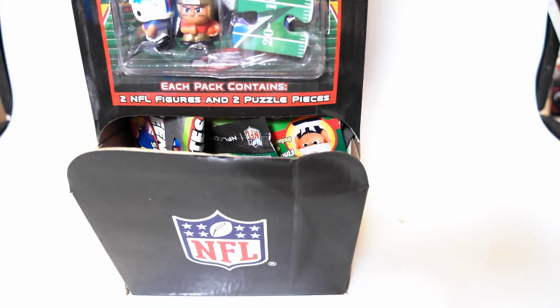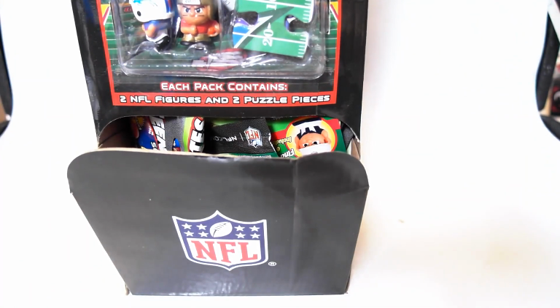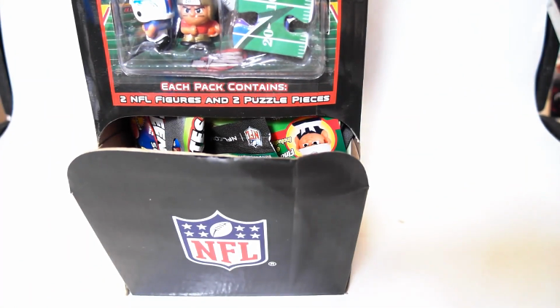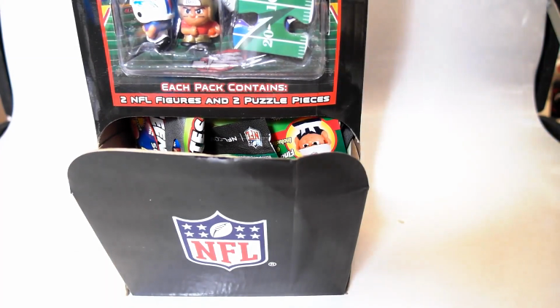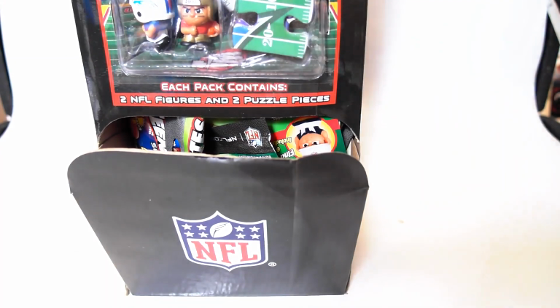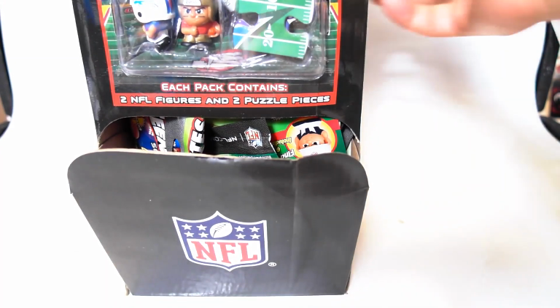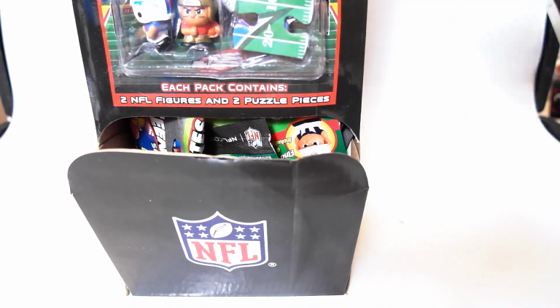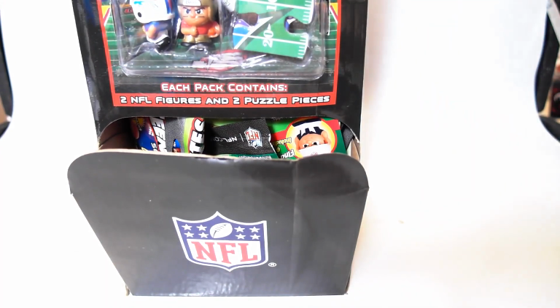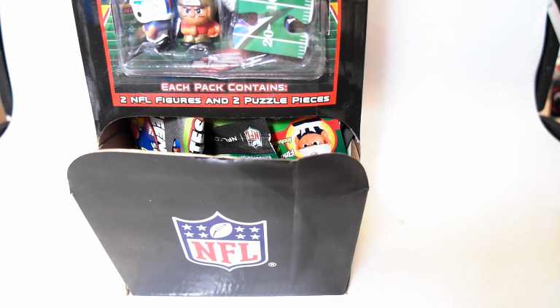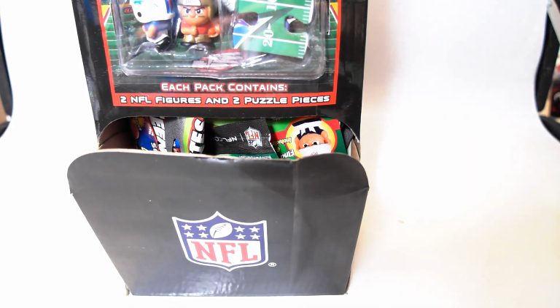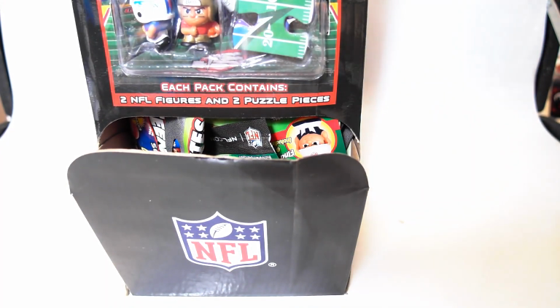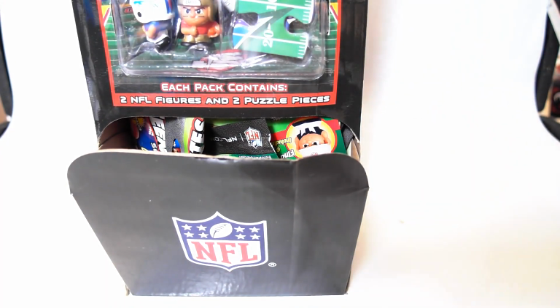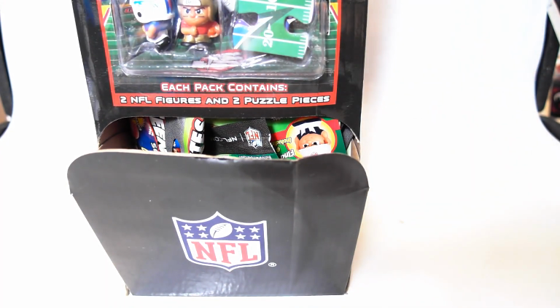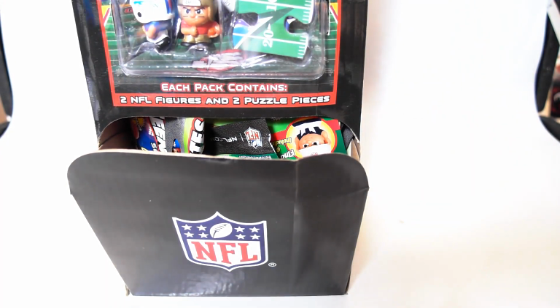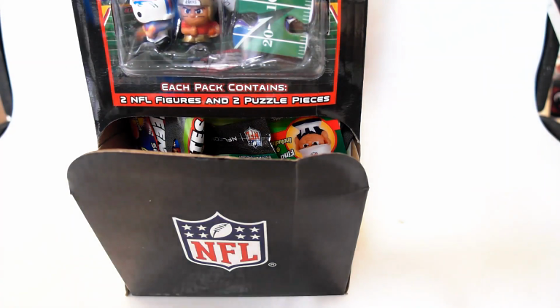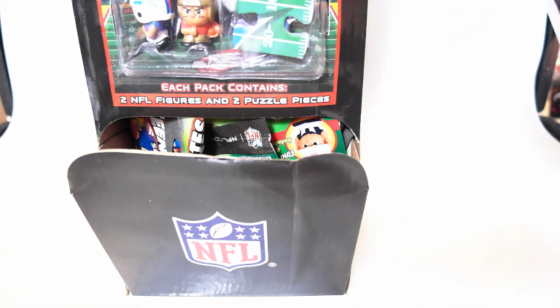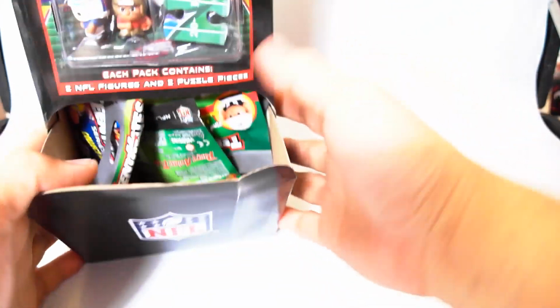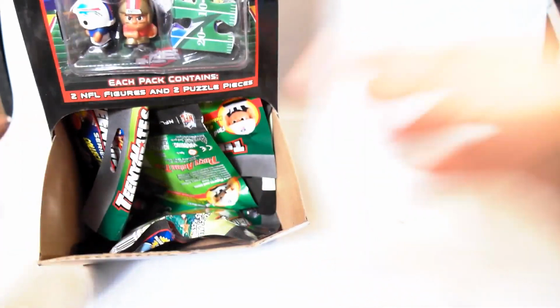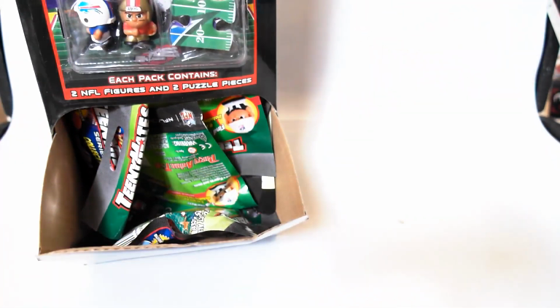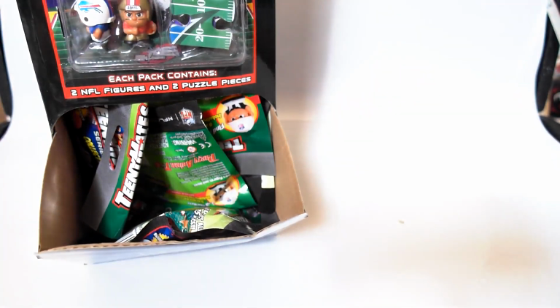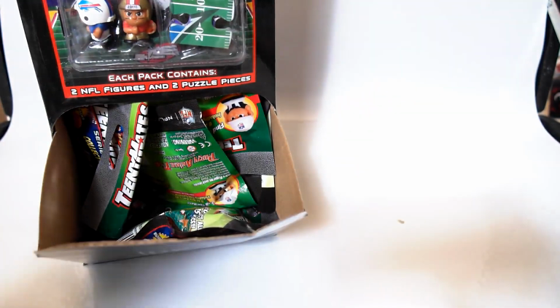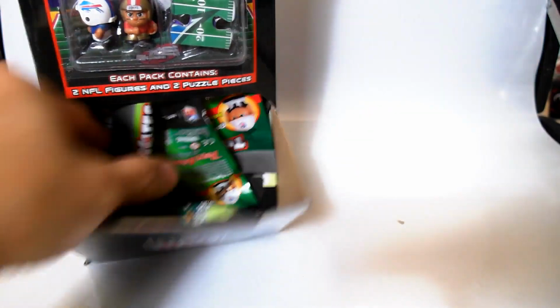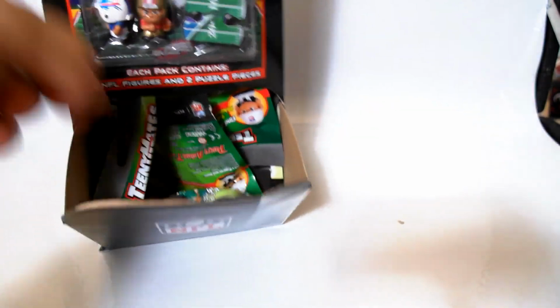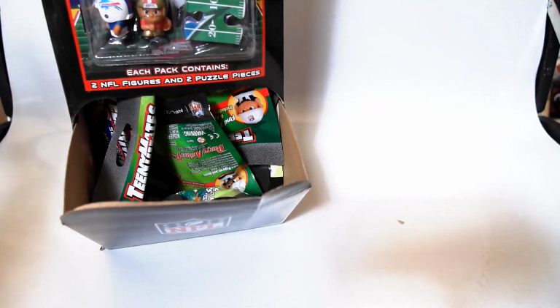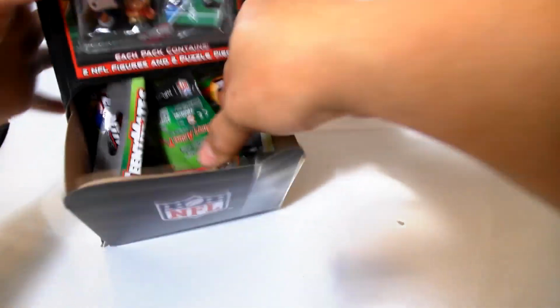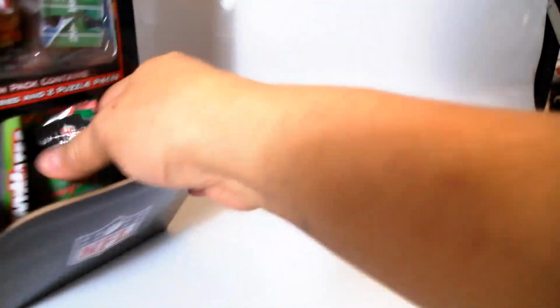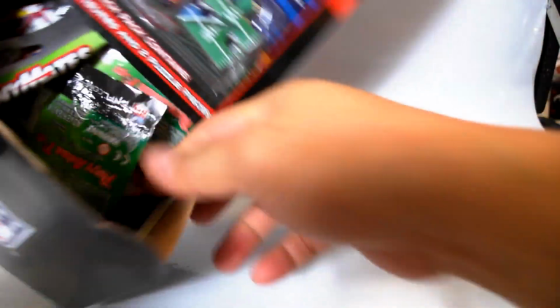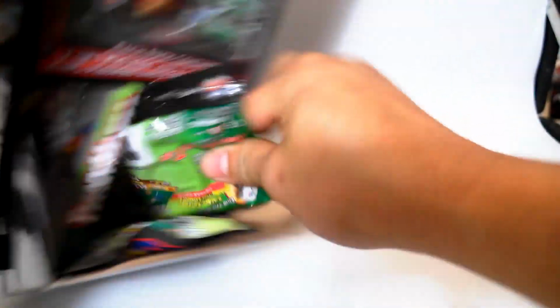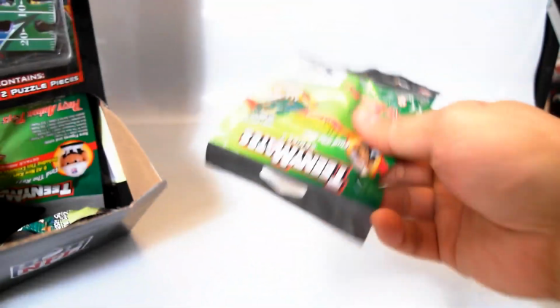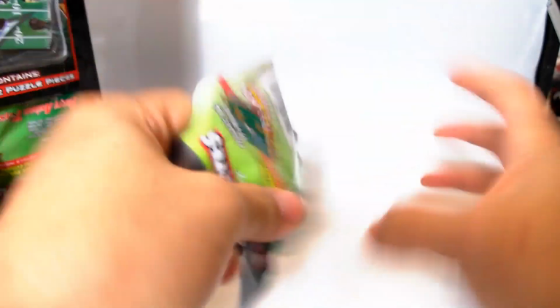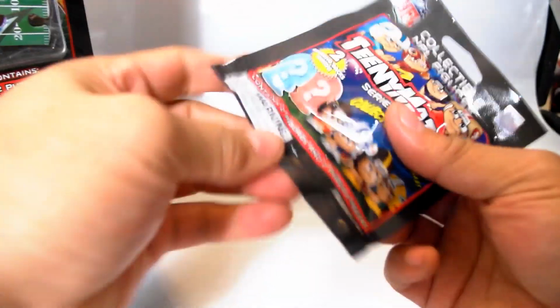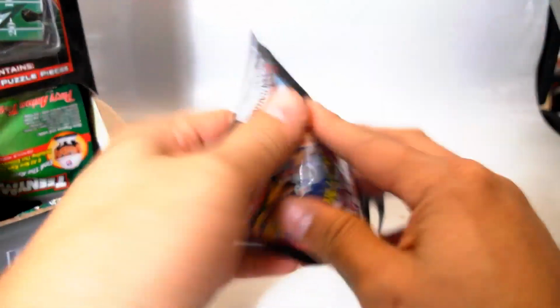Before I could only buy a few packs because they were just too expensive and I just didn't really want to spend that much money. Now I bought a whole bunch. So let's stop the talking and start cracking.